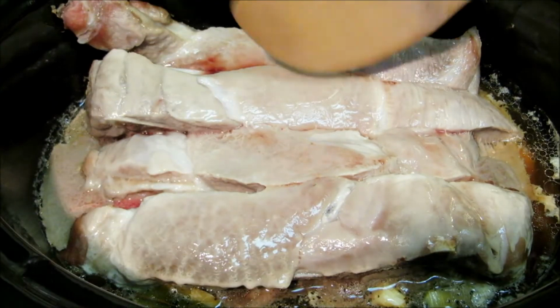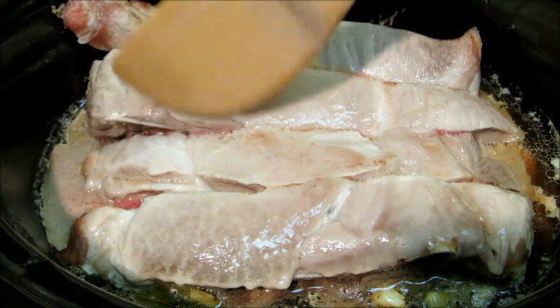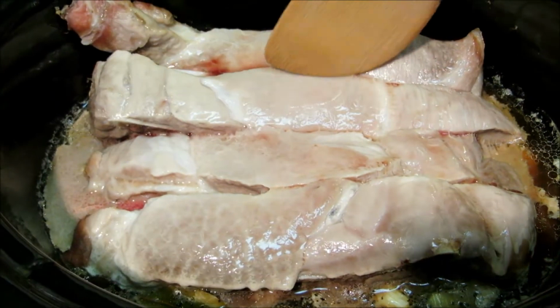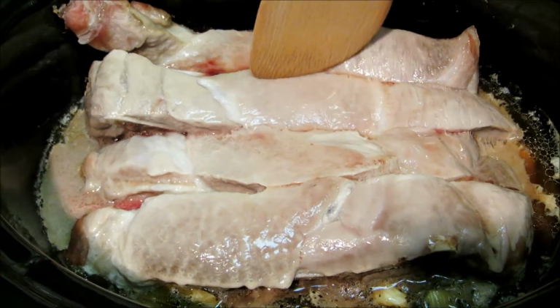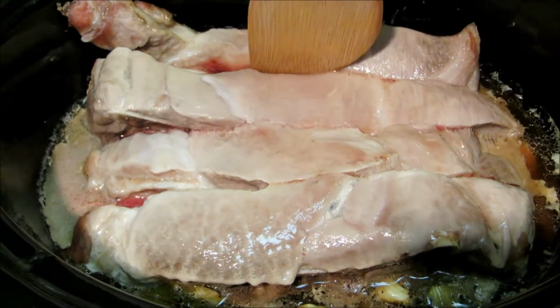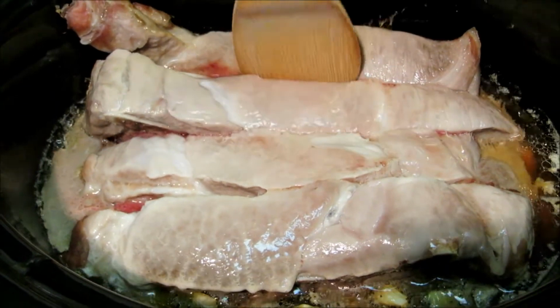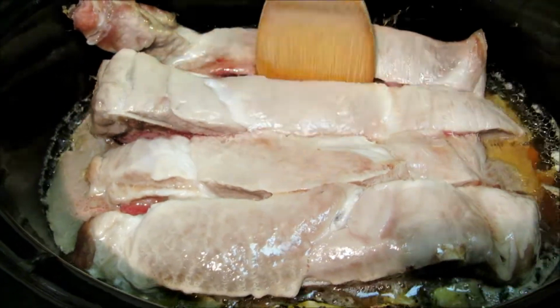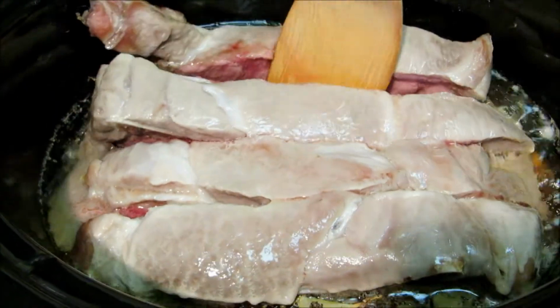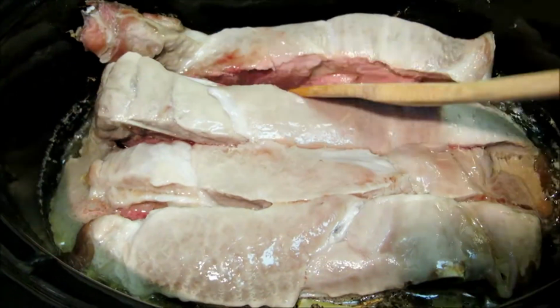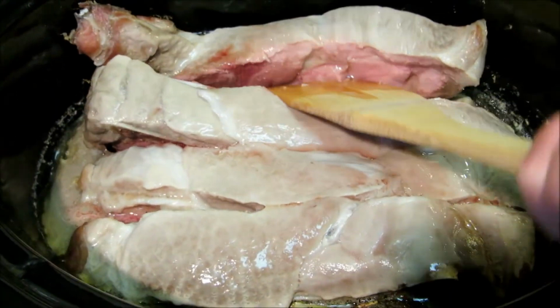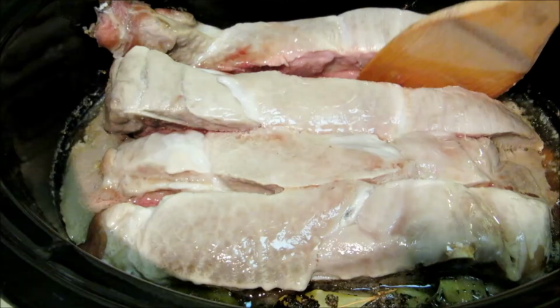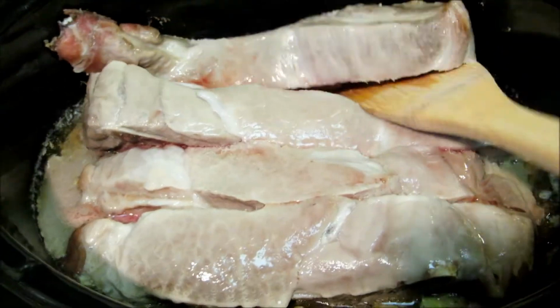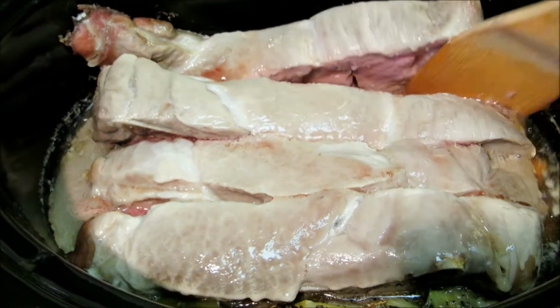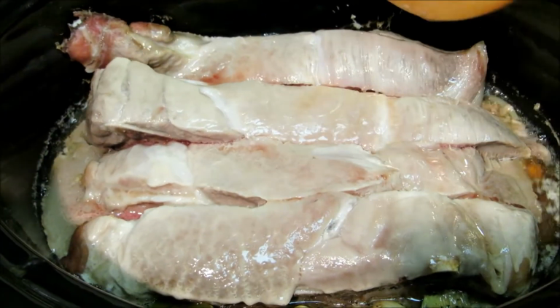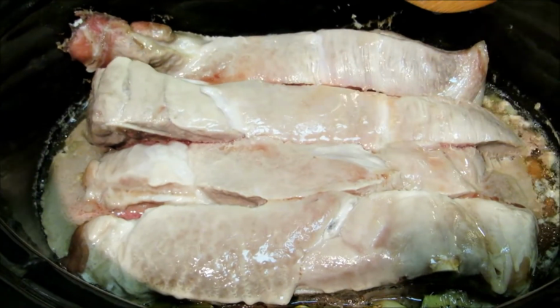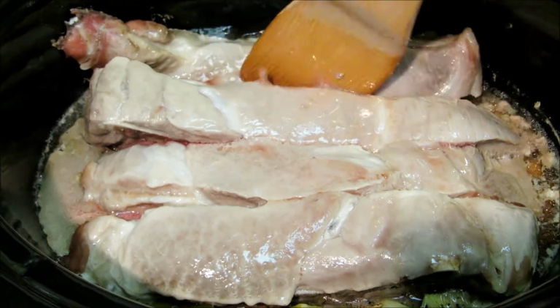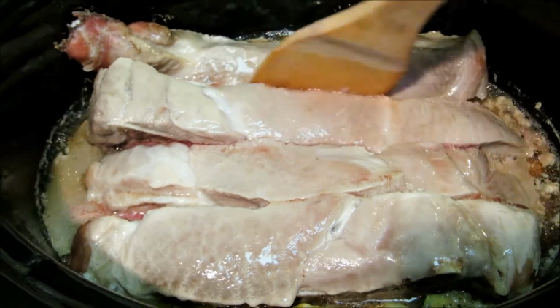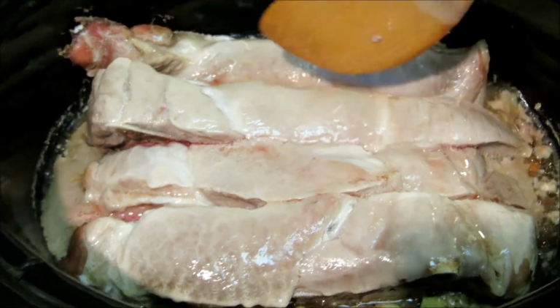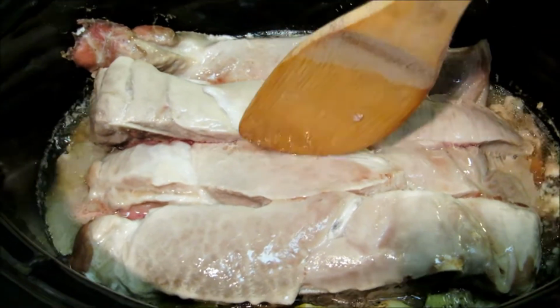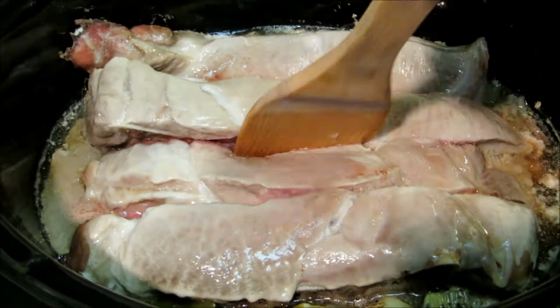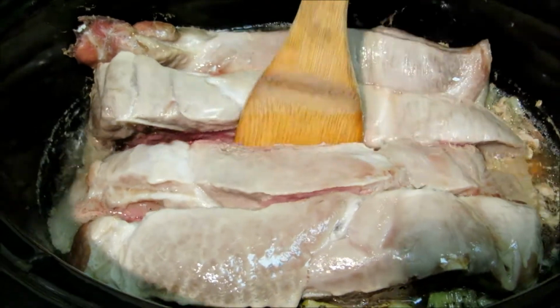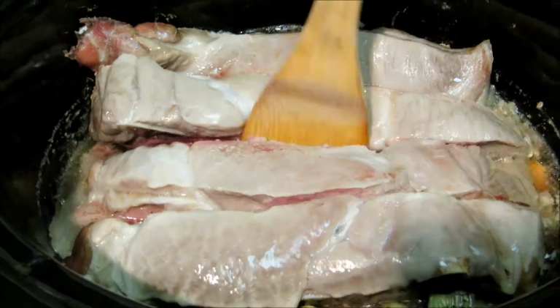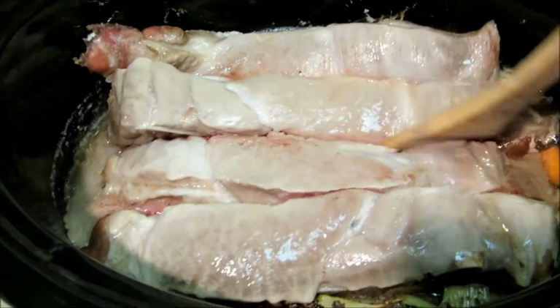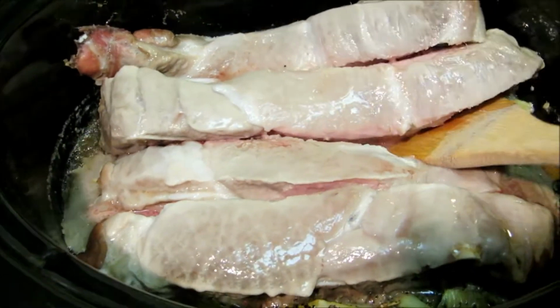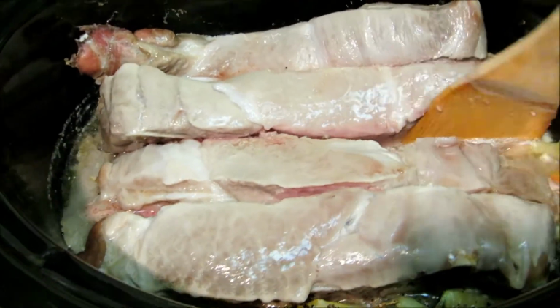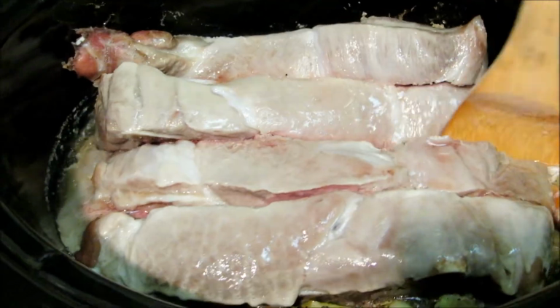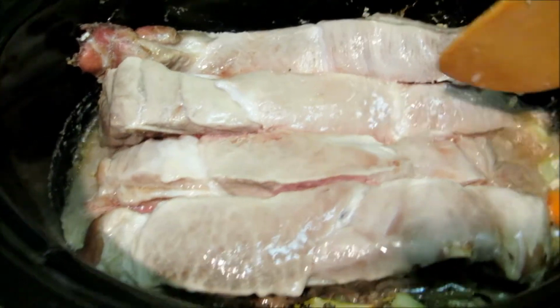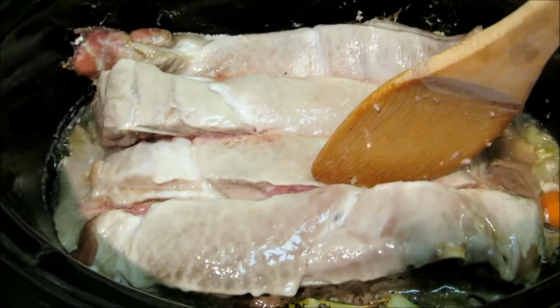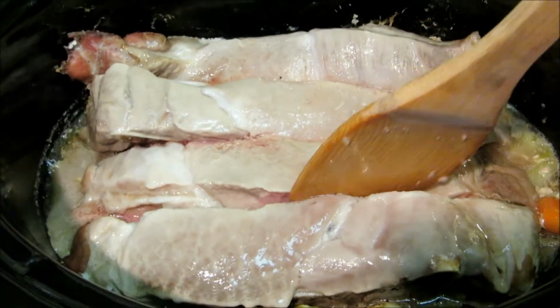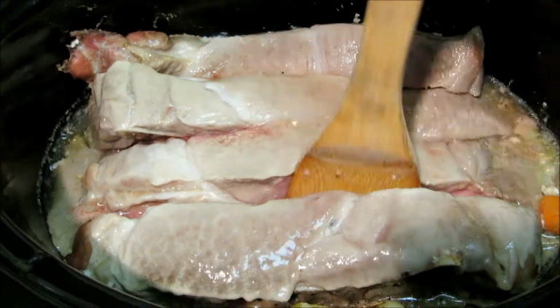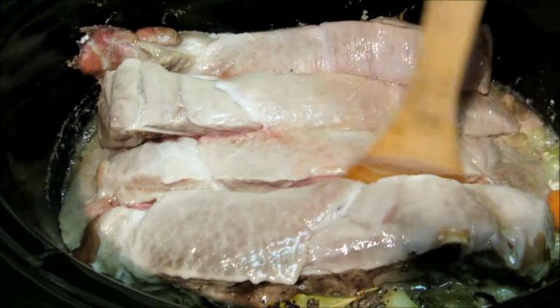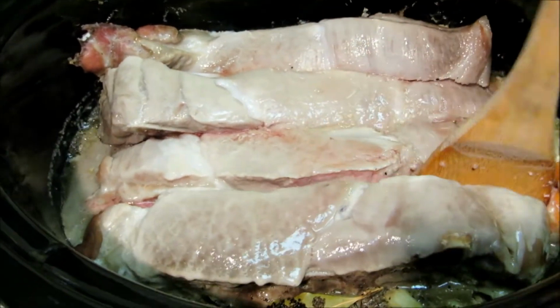After a little over an hour our pork is thawed out enough to where we can just push it apart and get it down into the broth. Then we're going to put the lid back on and let it finish cooking for six hours or until it's fork tender.